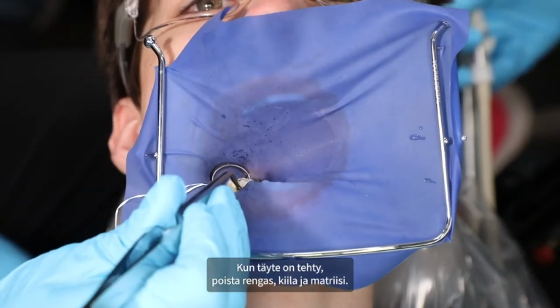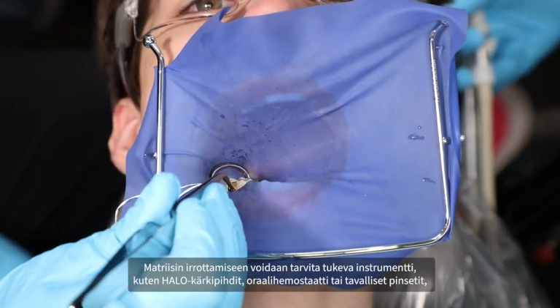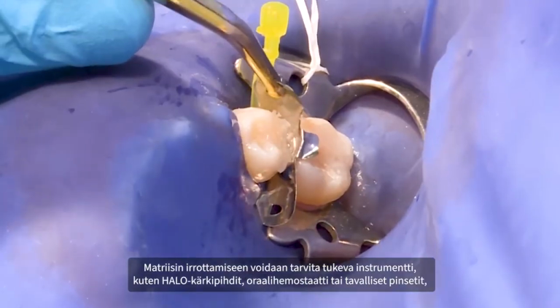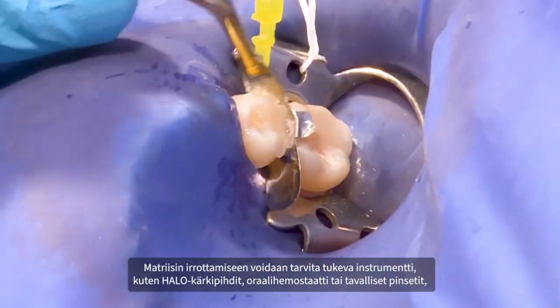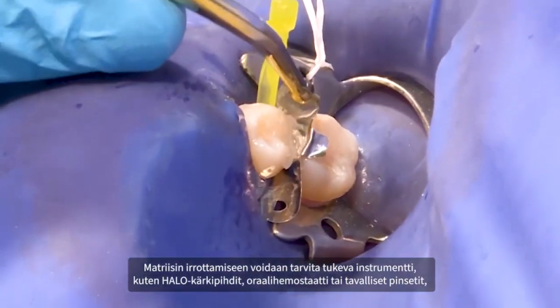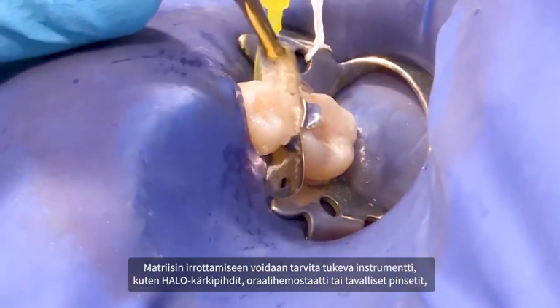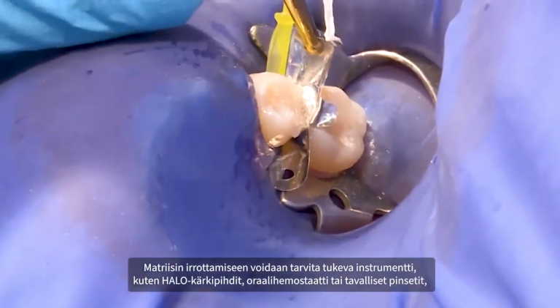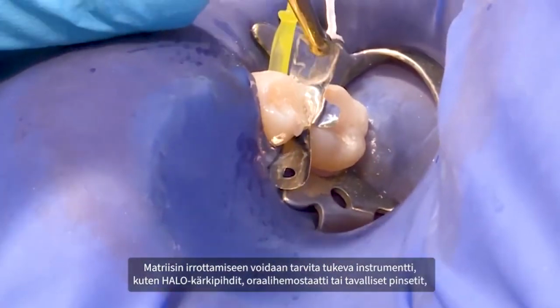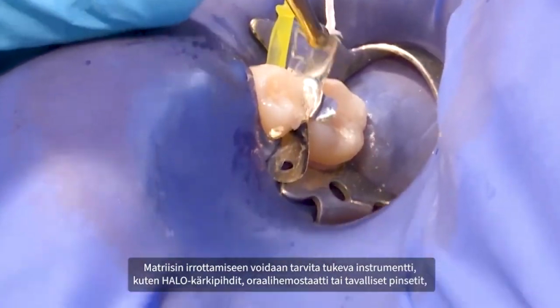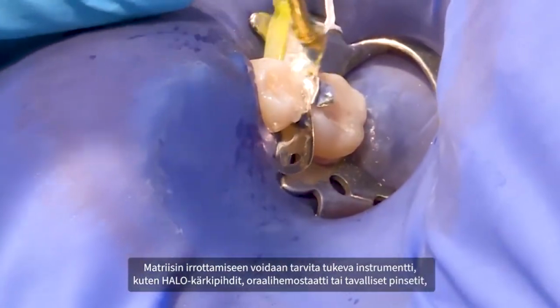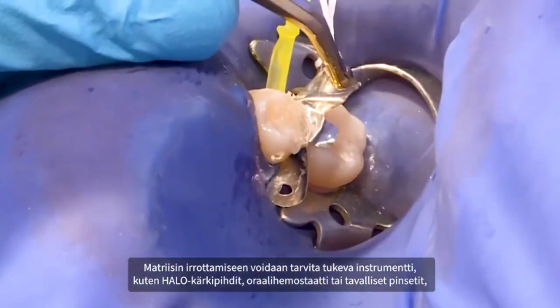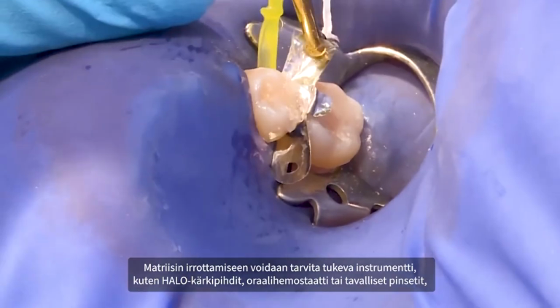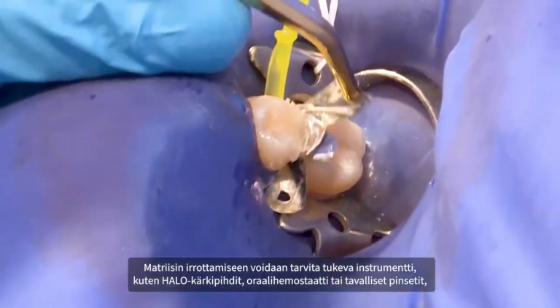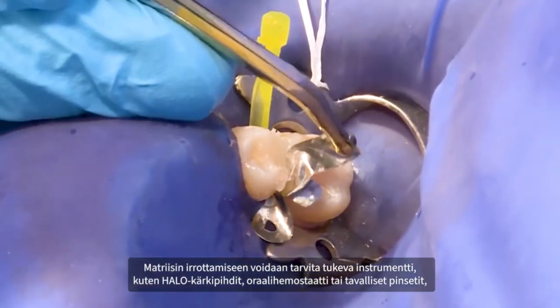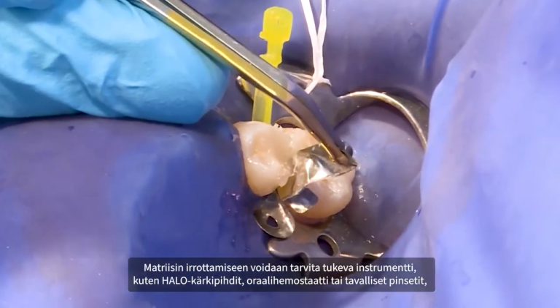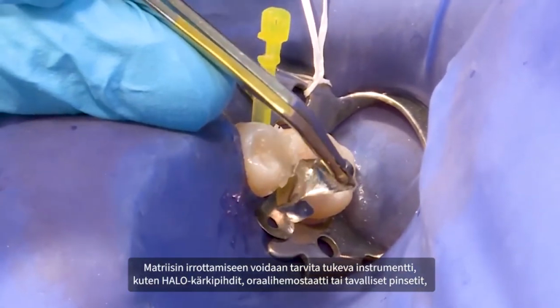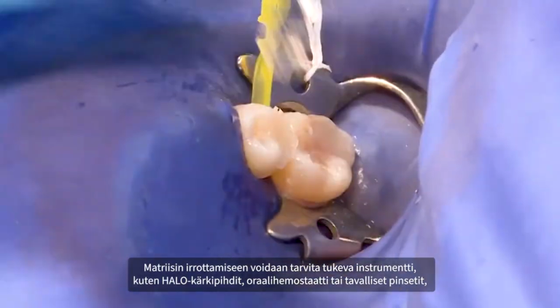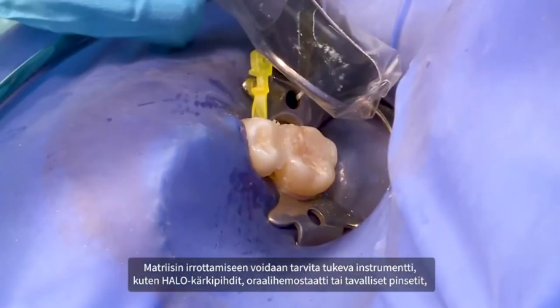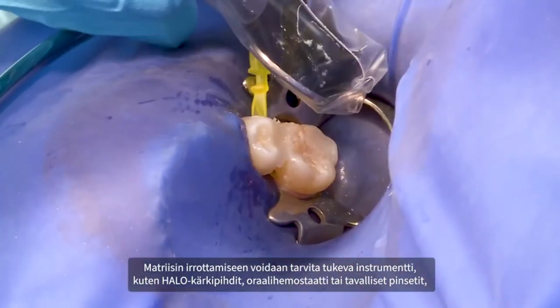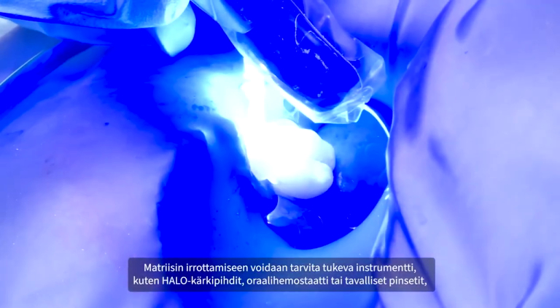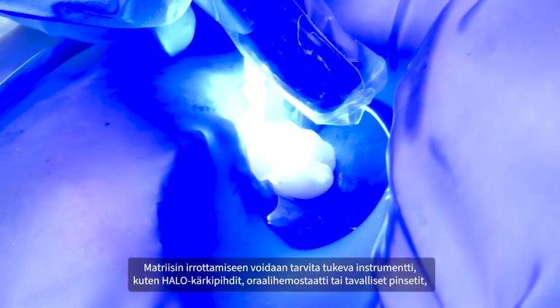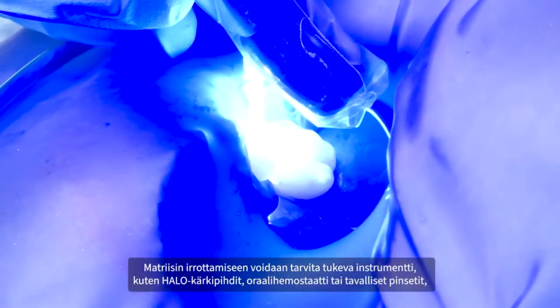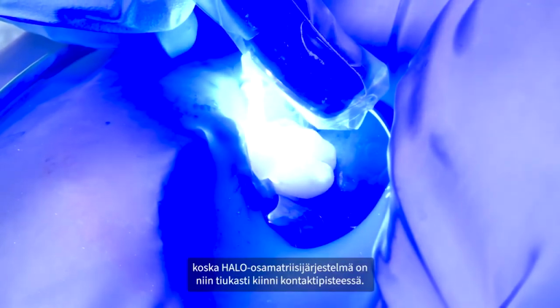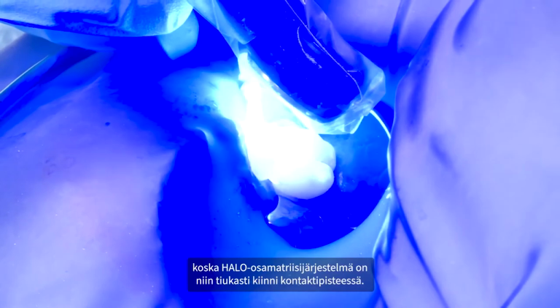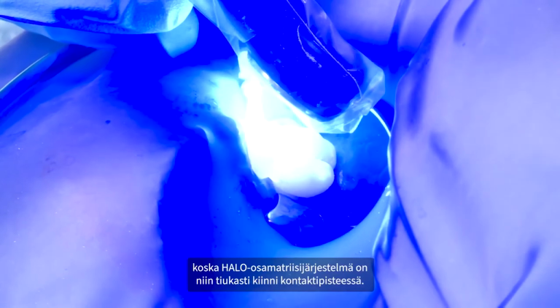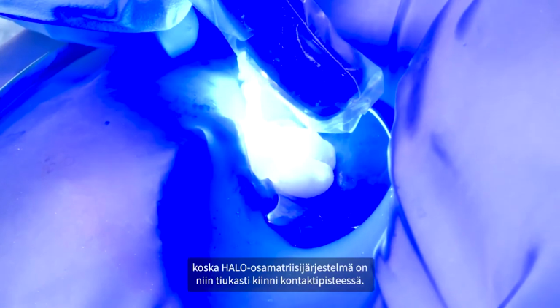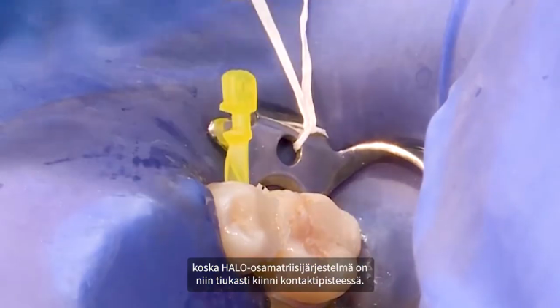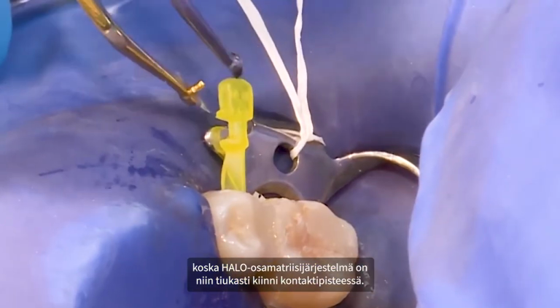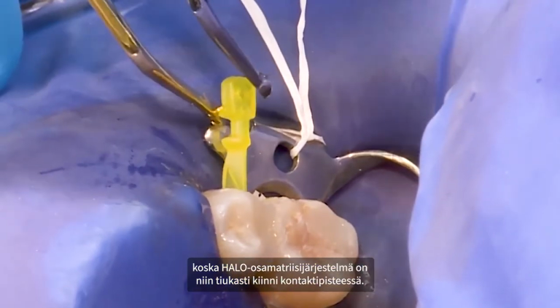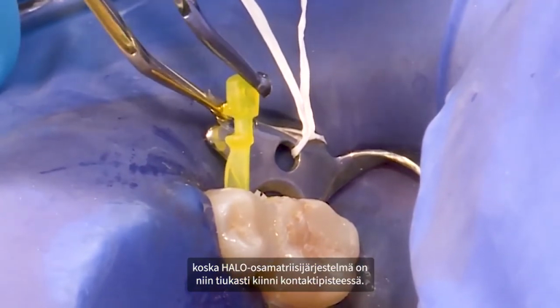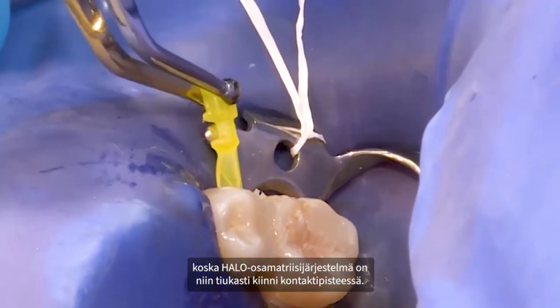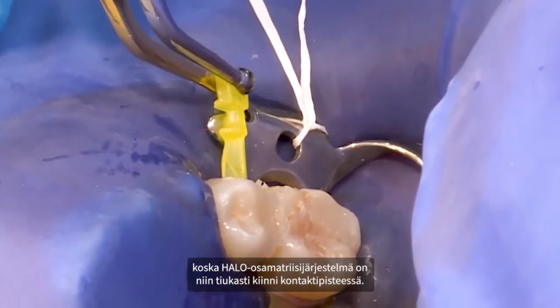A firm gripping instrument such as the HALO pin tweezer, oral hemostat, or cotton pliers may be needed to remove the matrix due to the tight interproximal contact achieved with the HALO sectional matrix system.